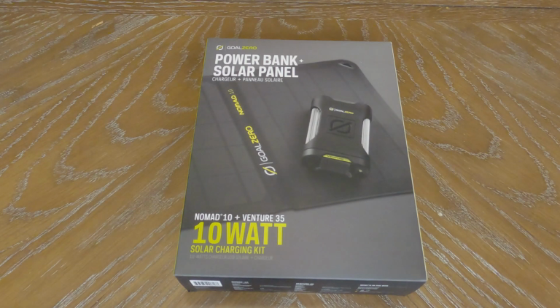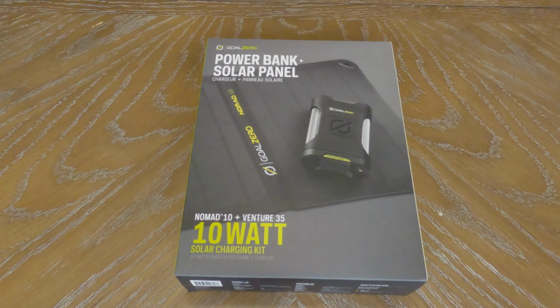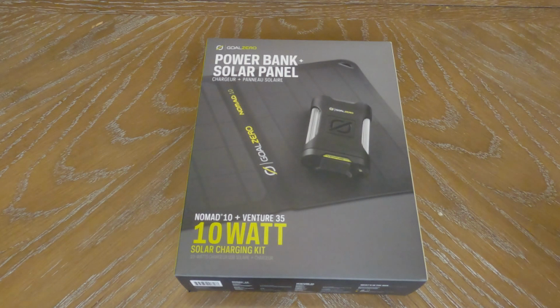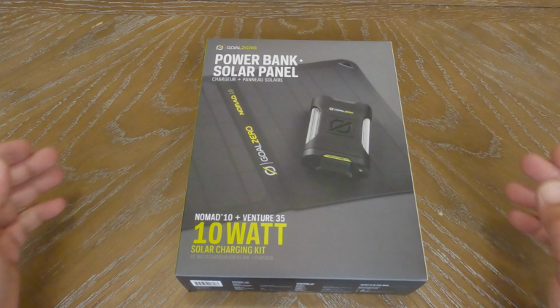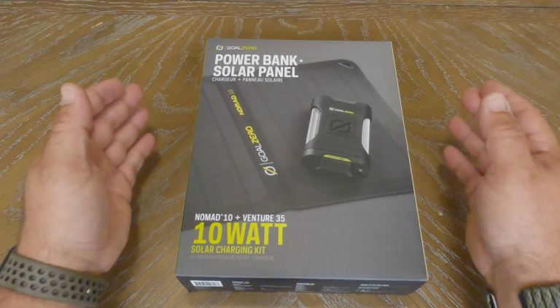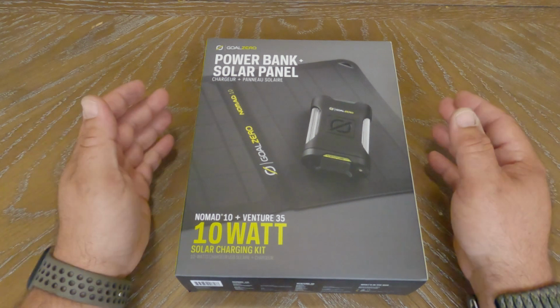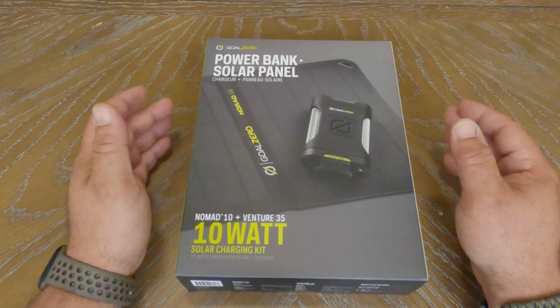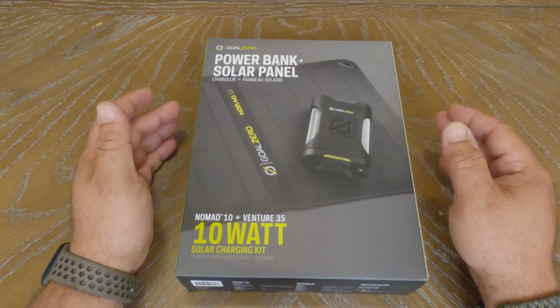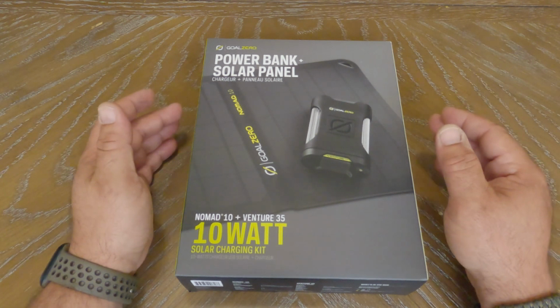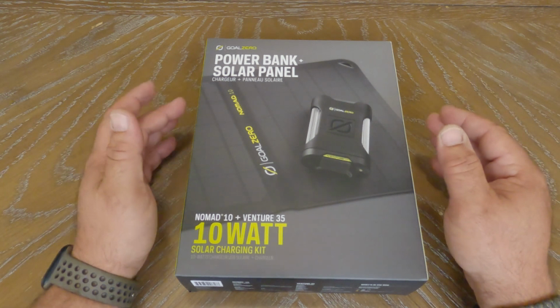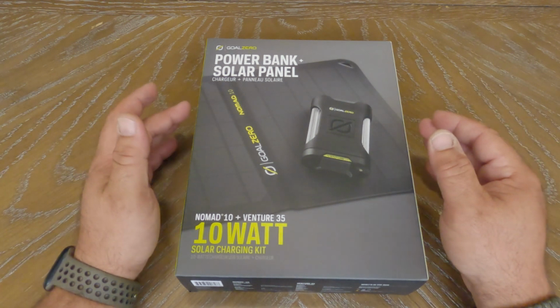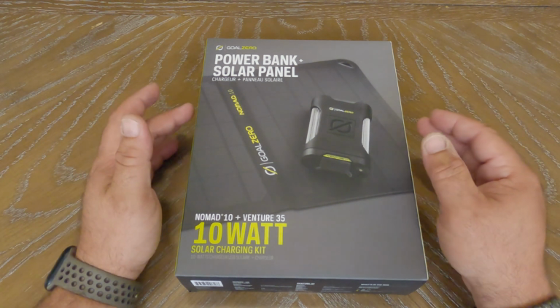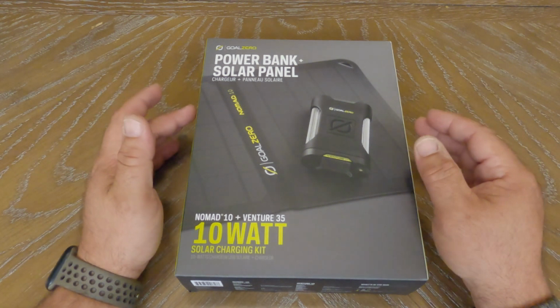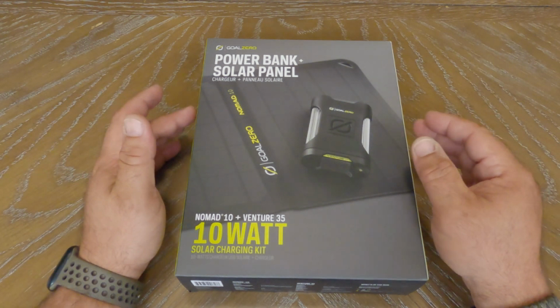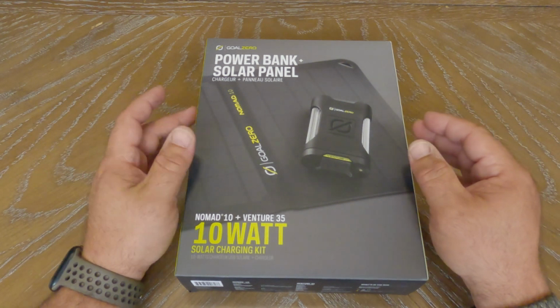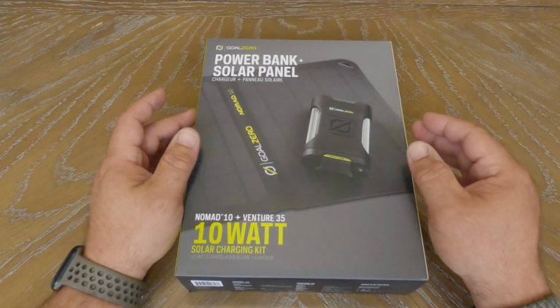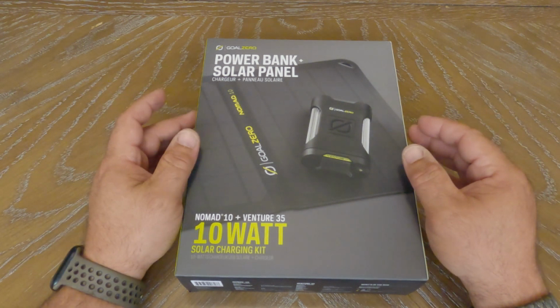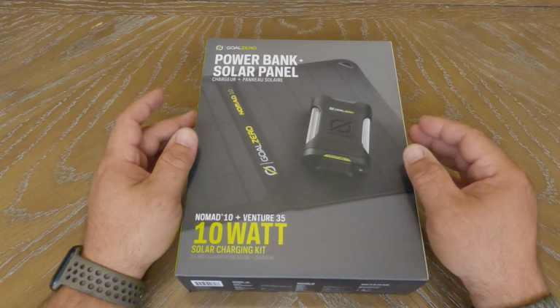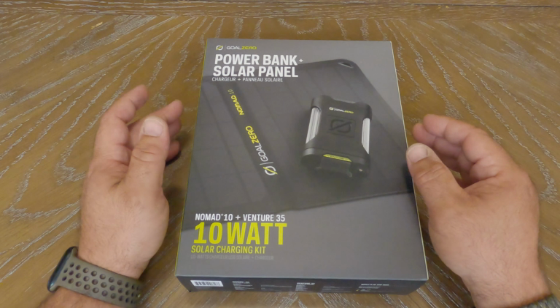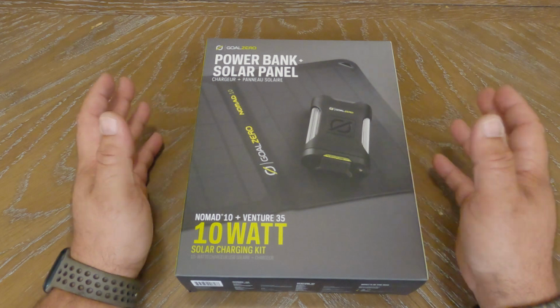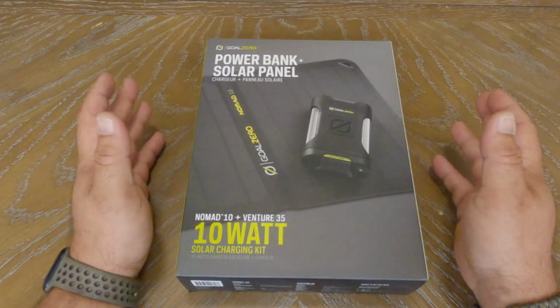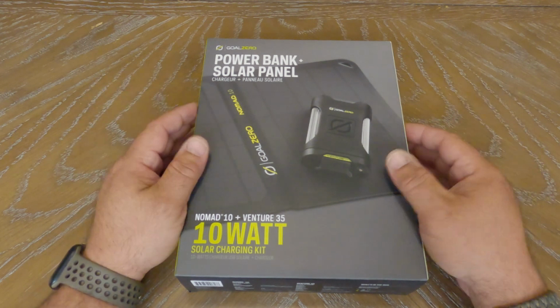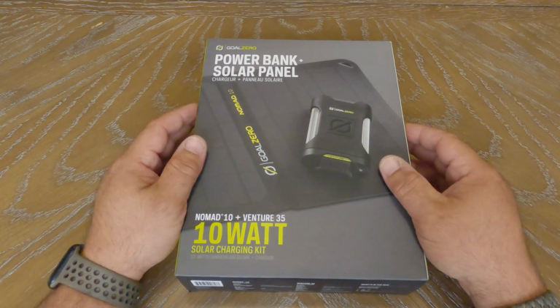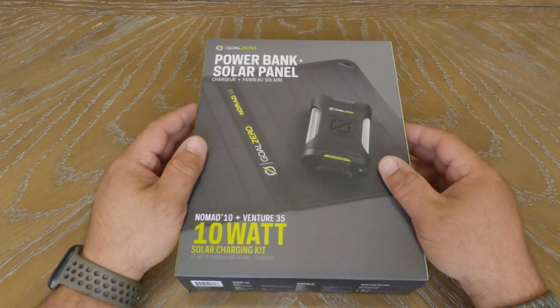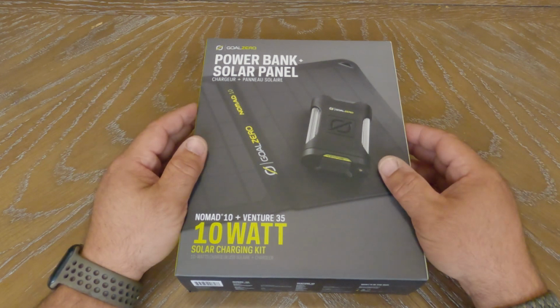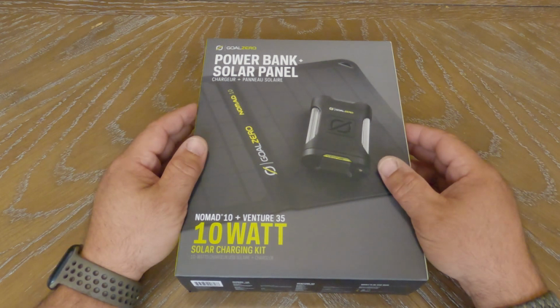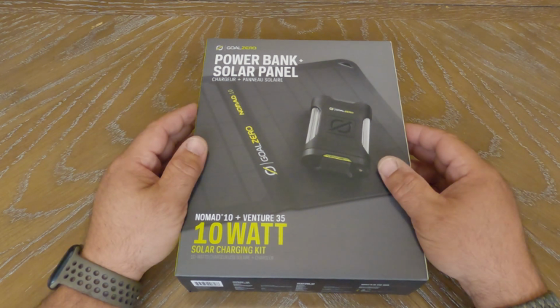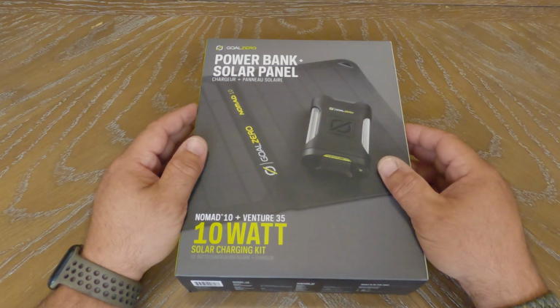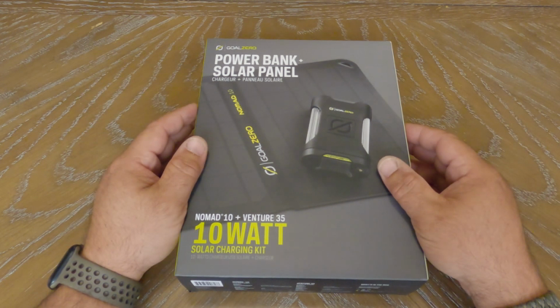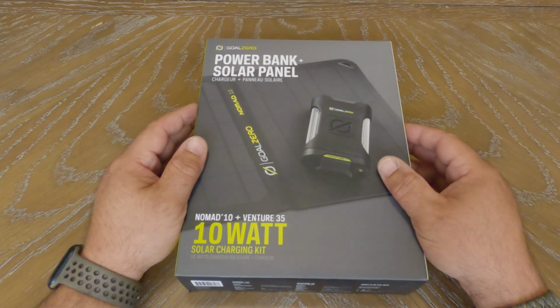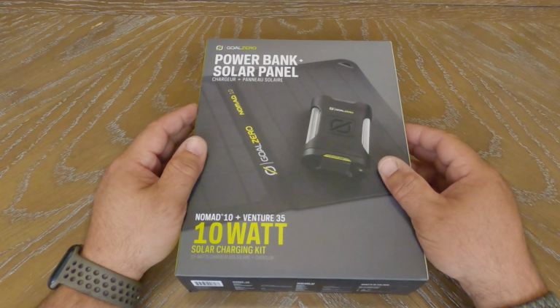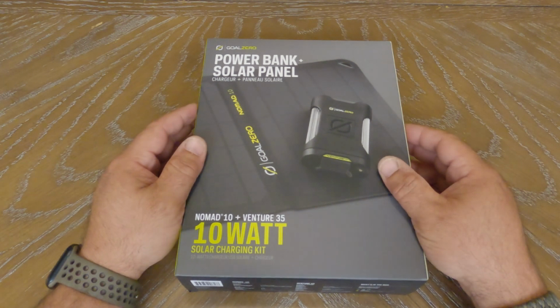What's going on YouTube? Today we have another unboxing video. We're going to be looking at the Goal Zero Power Bank and Solar Panel Kit. This was purchased on Amazon for $149.95.